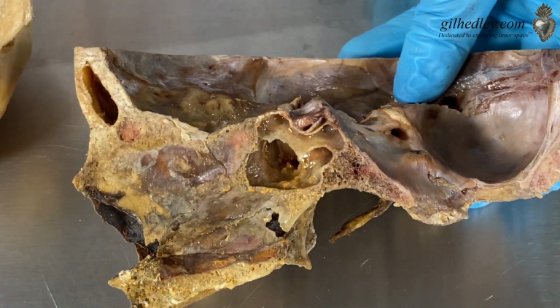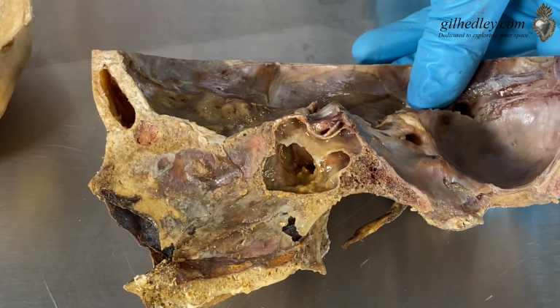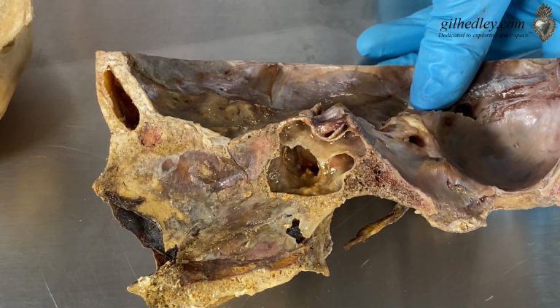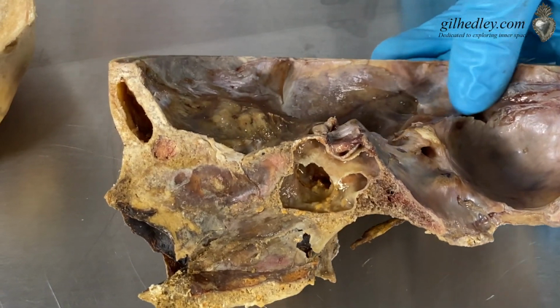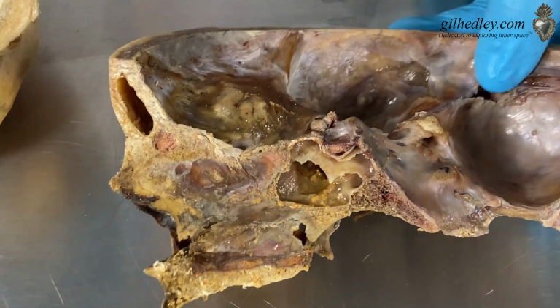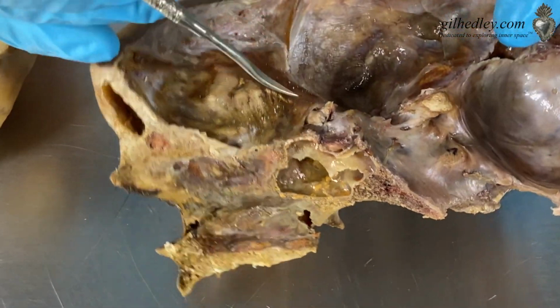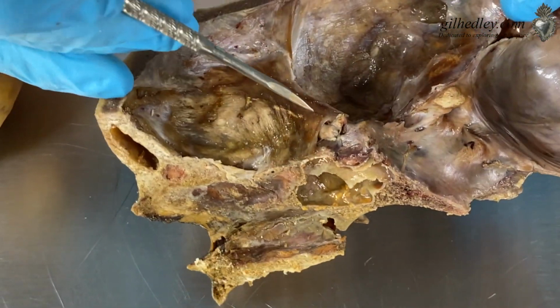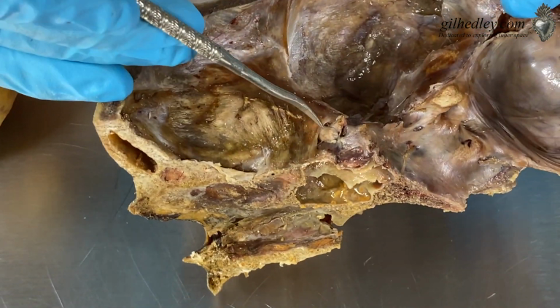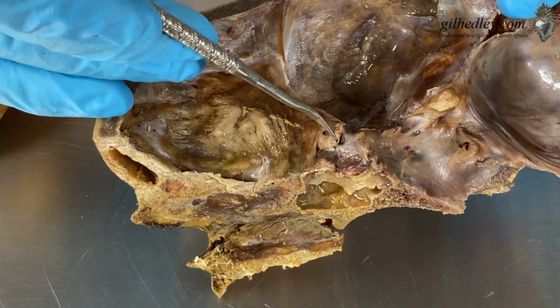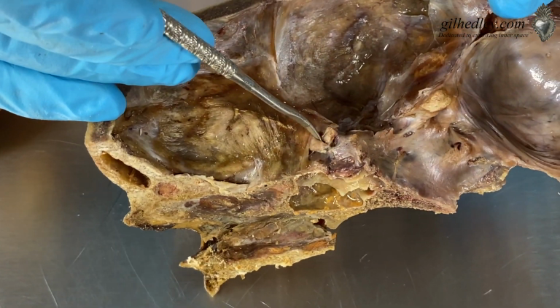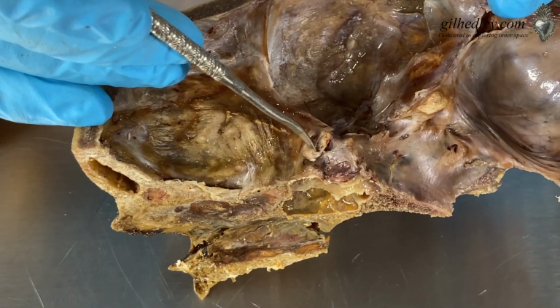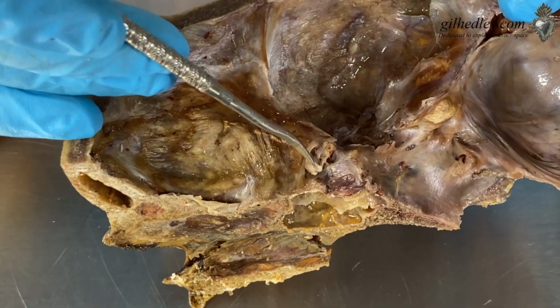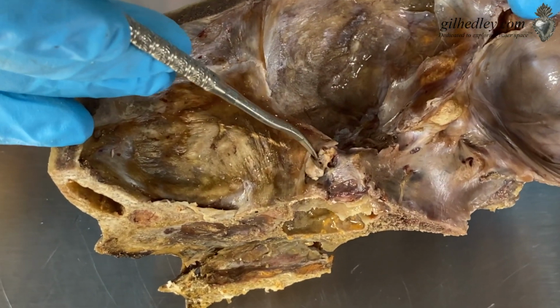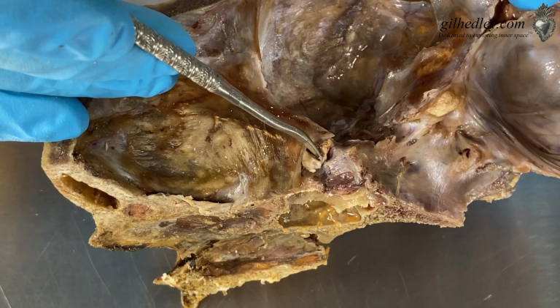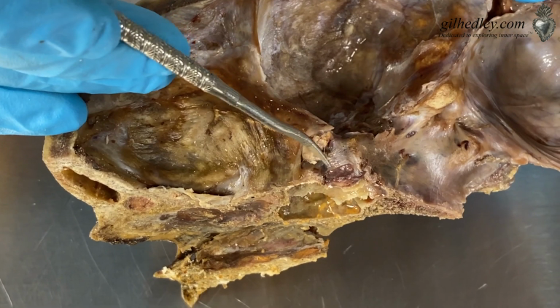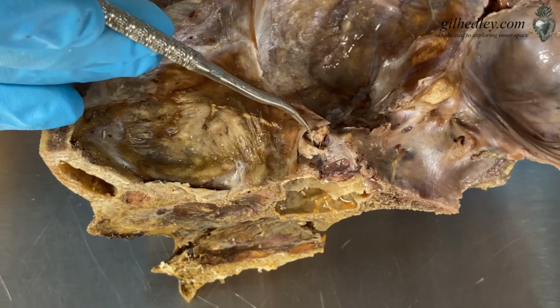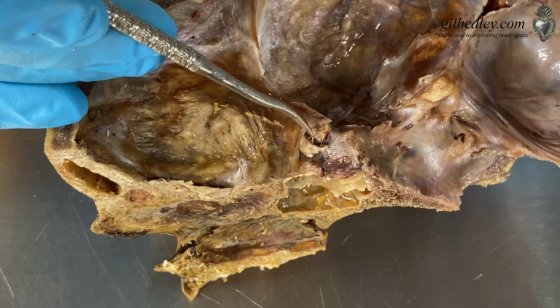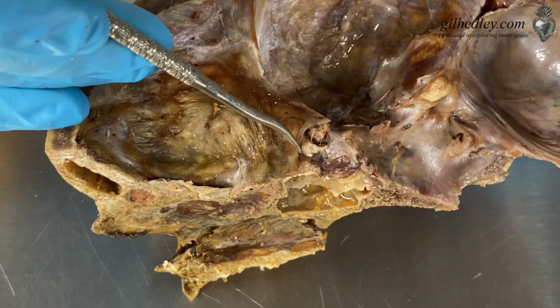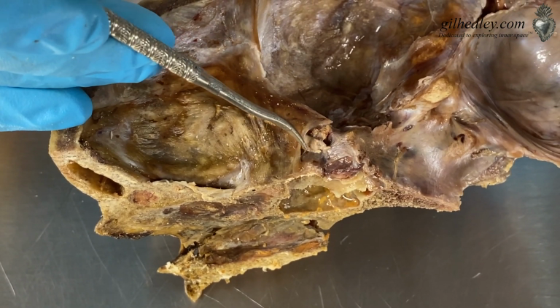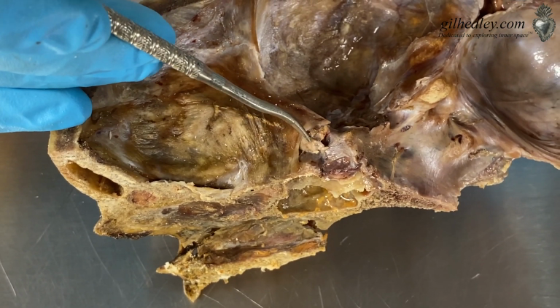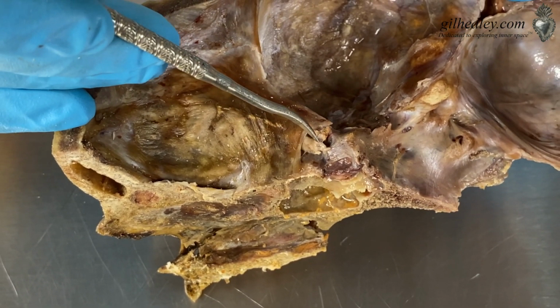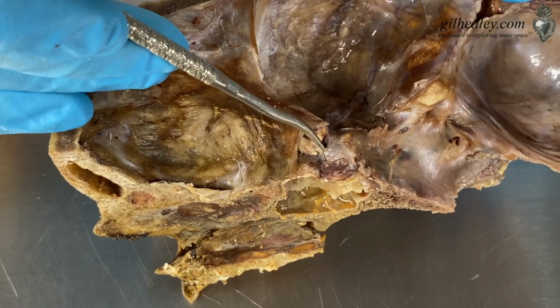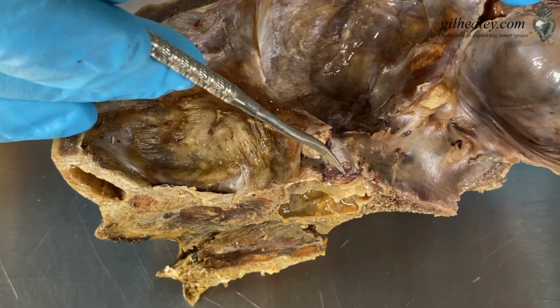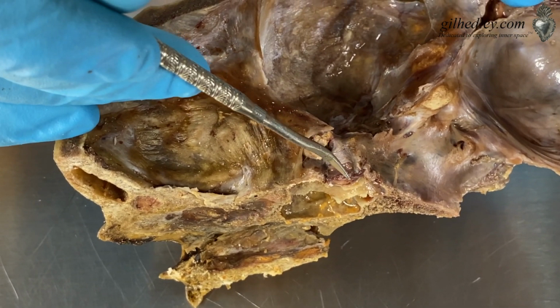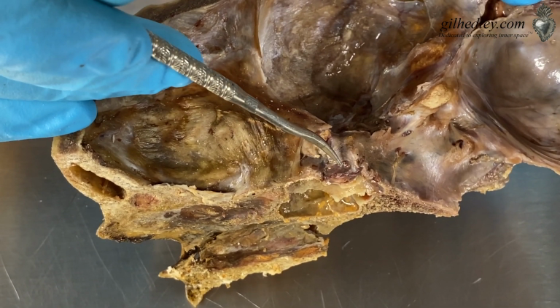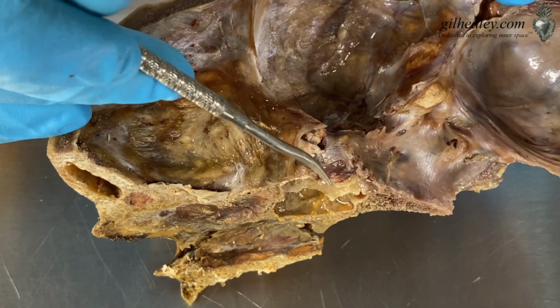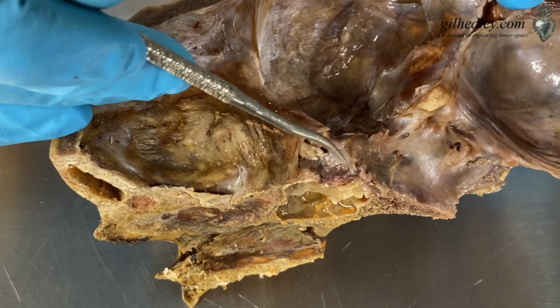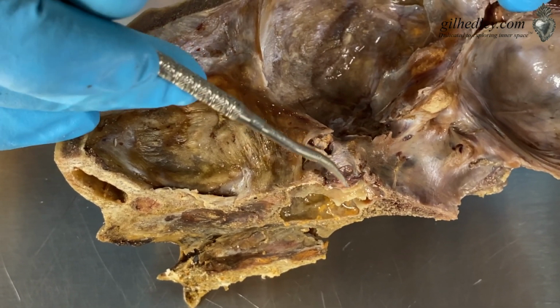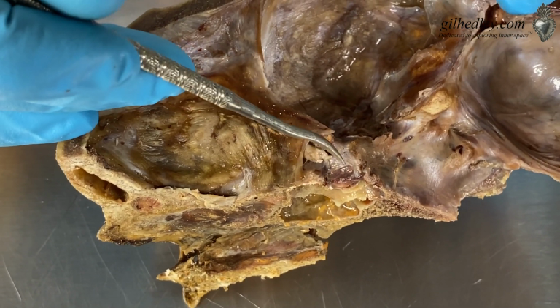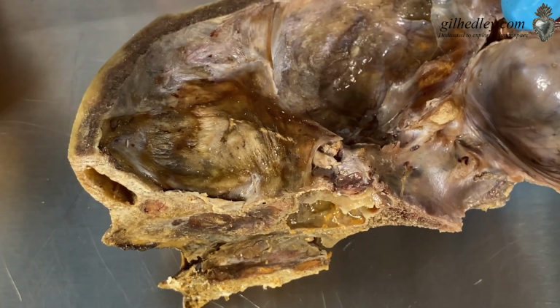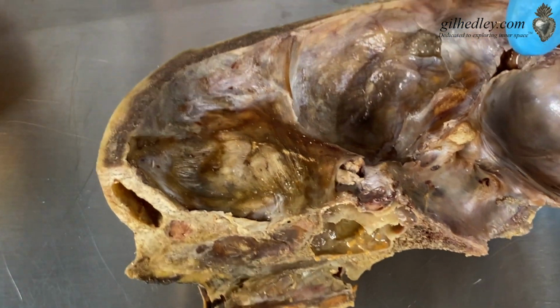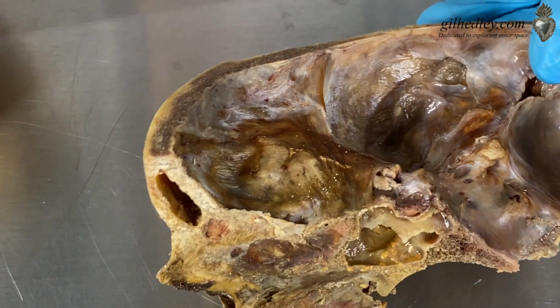And if we look — here's the optic nerve, actually the stub of the optic nerve coming through here, heading over to form that optic chiasma that I just mentioned.